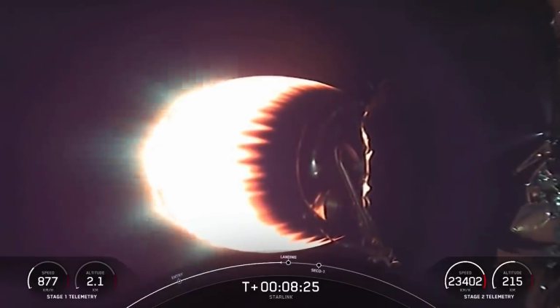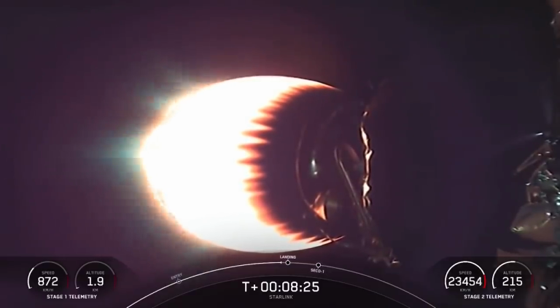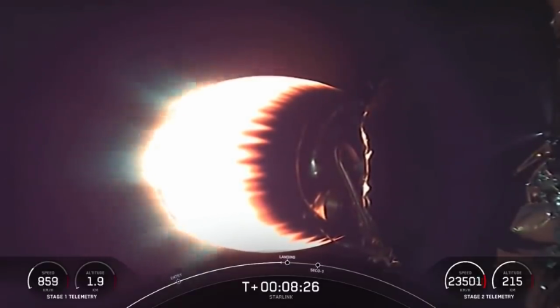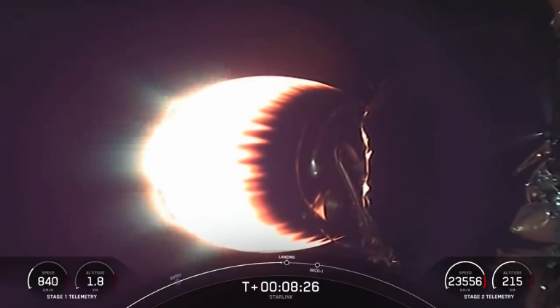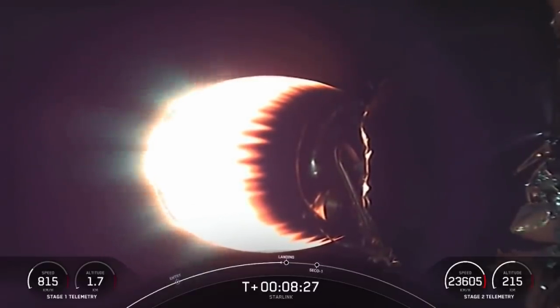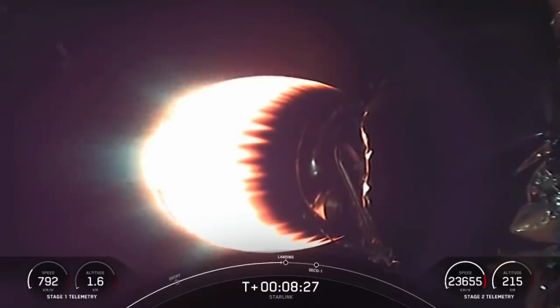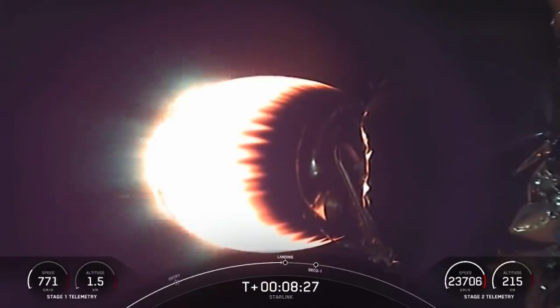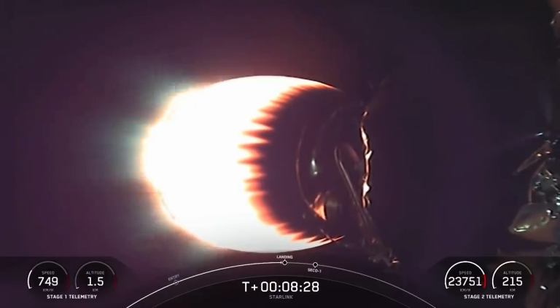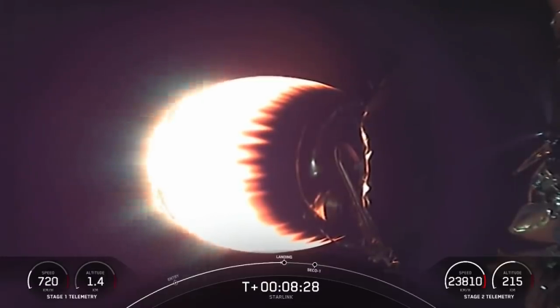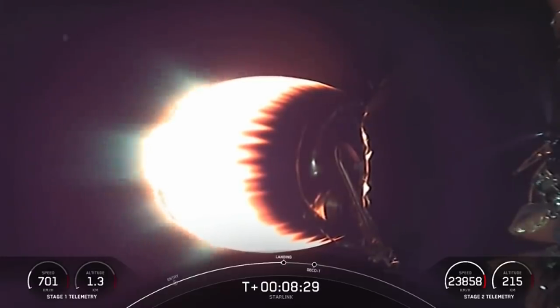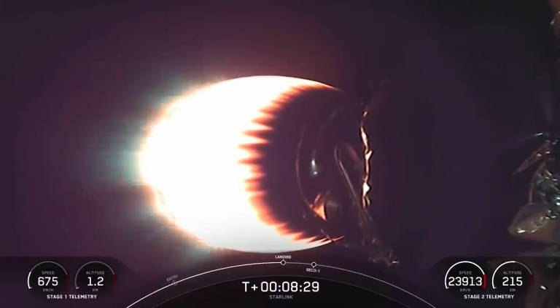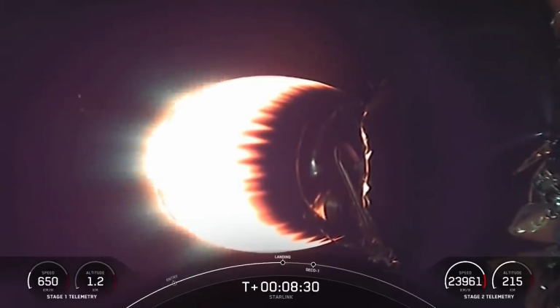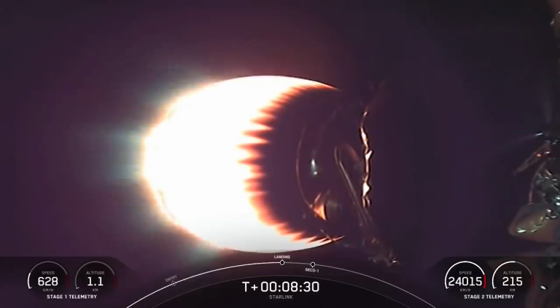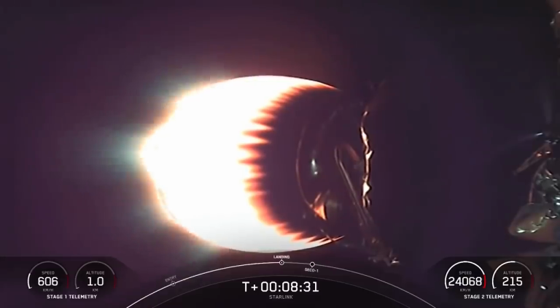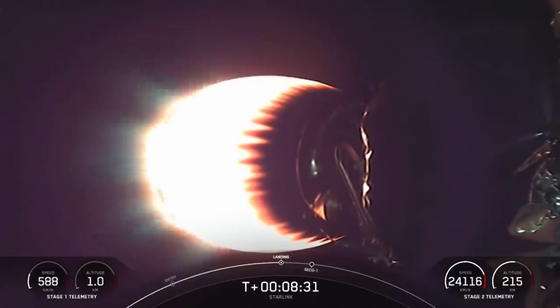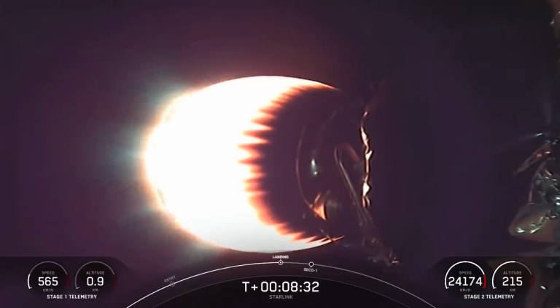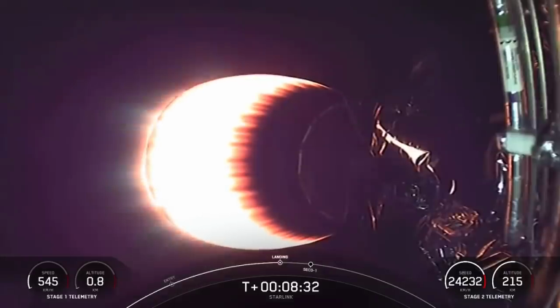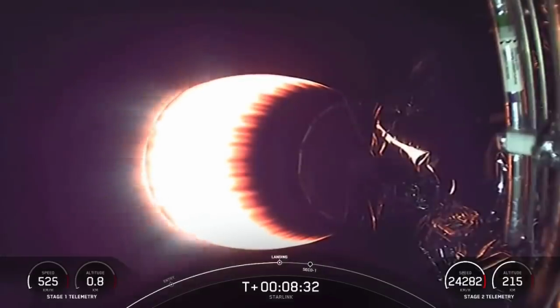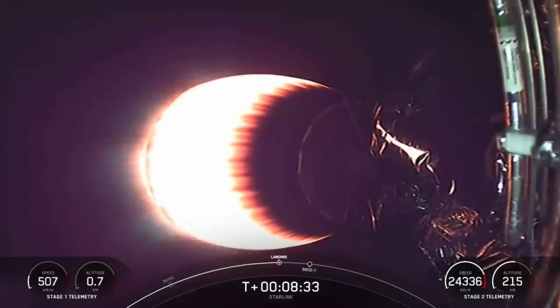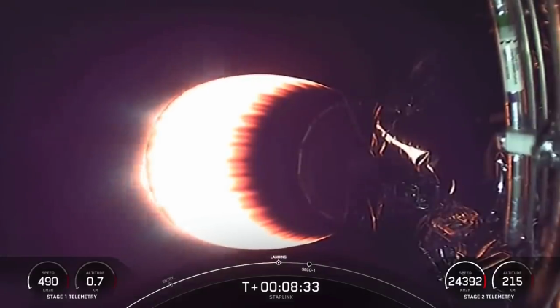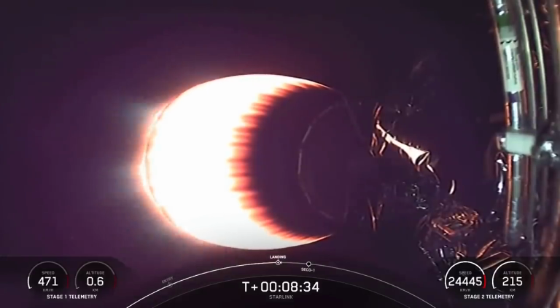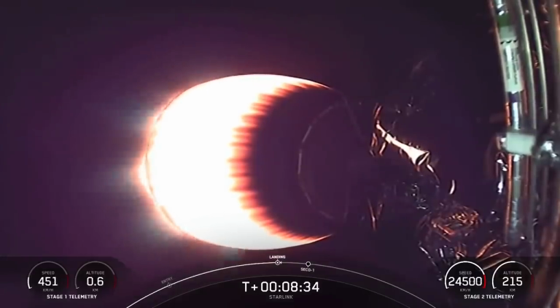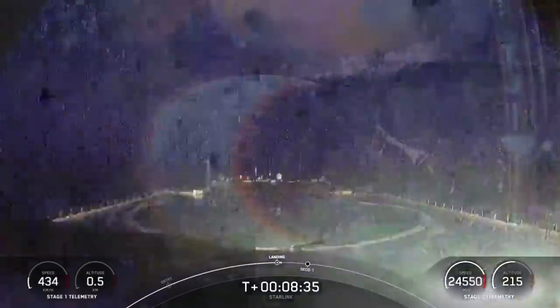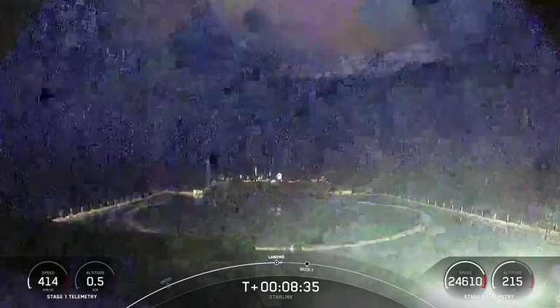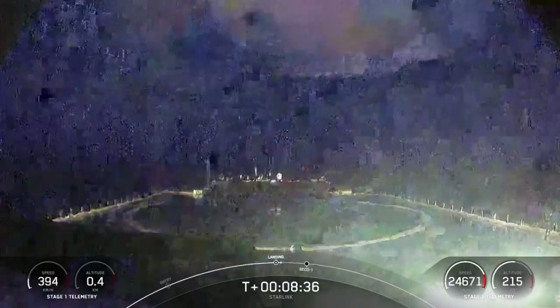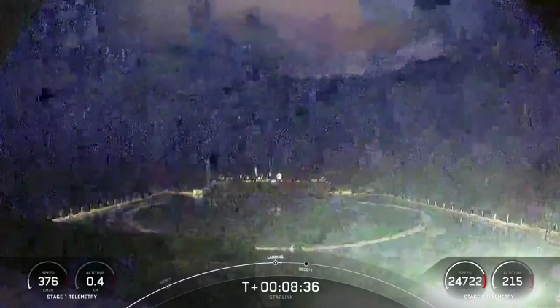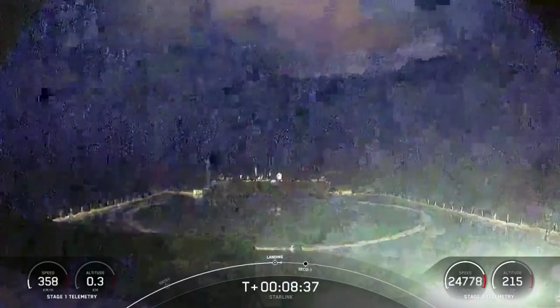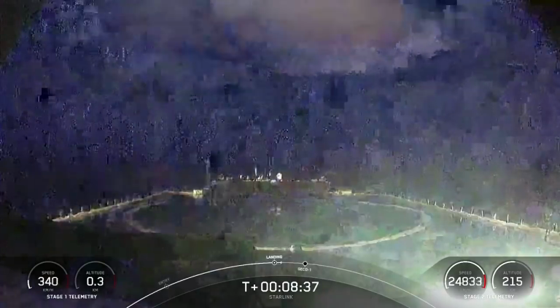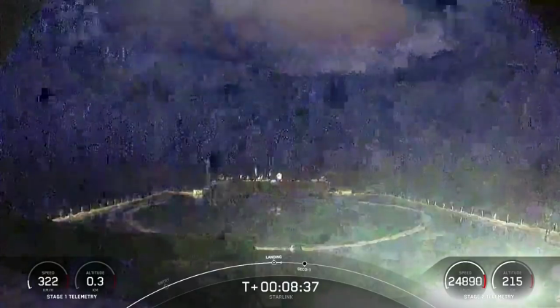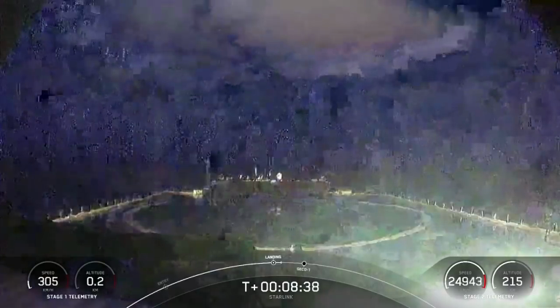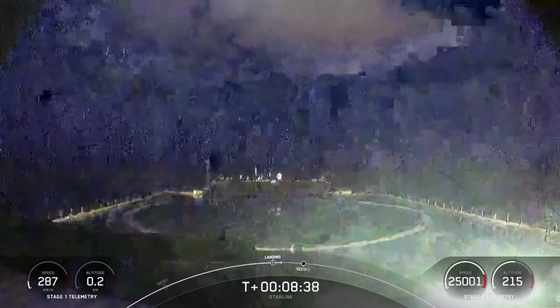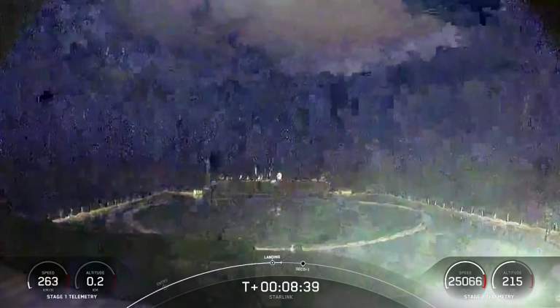Stage one landing burn should be starting here very shortly. Stage one landing burn has just started — that is our drone ship, 'Of Course I Still Love You,' in the Pacific Ocean.